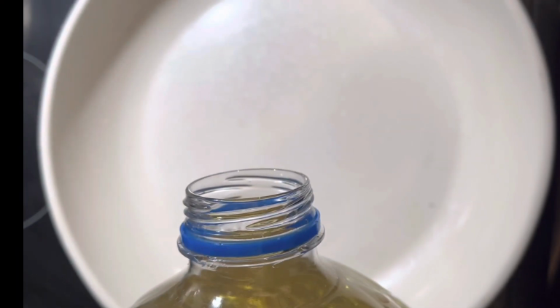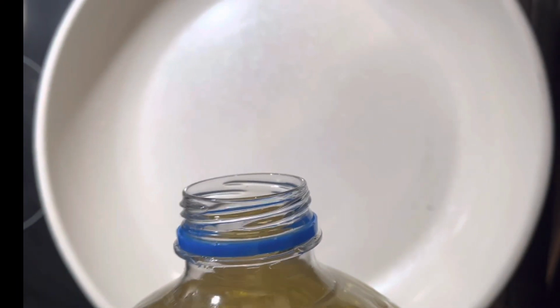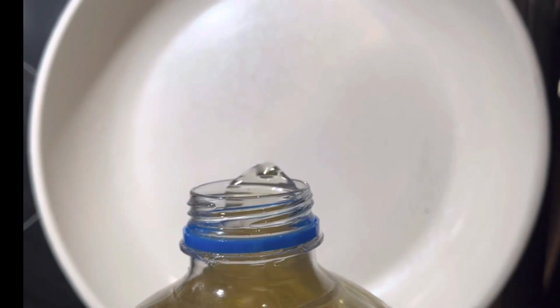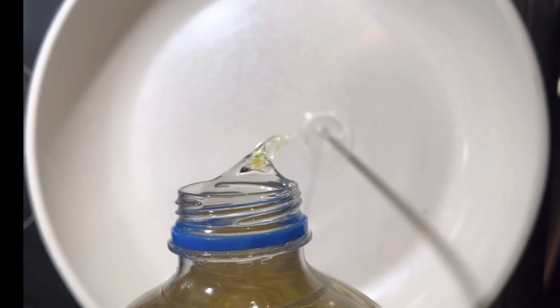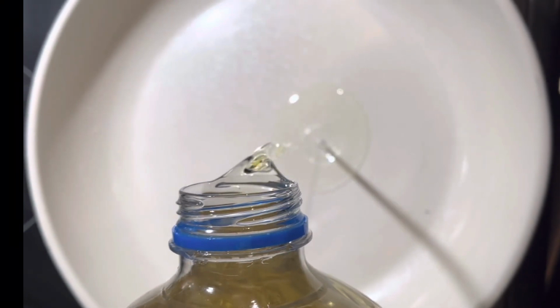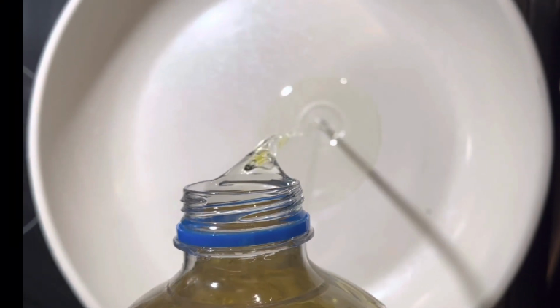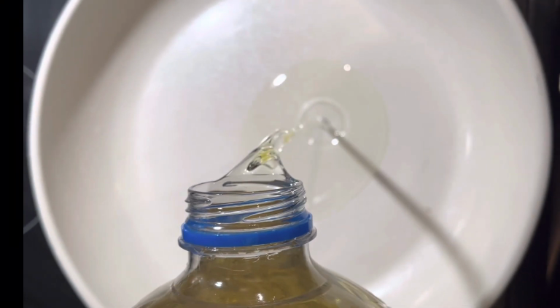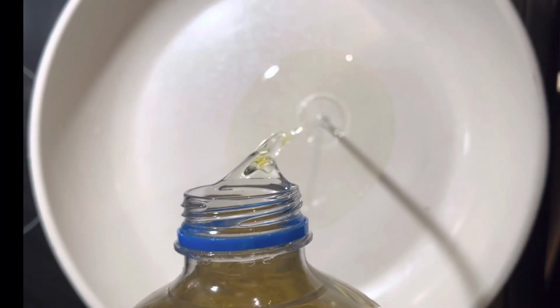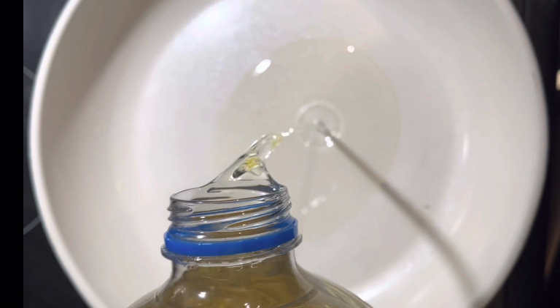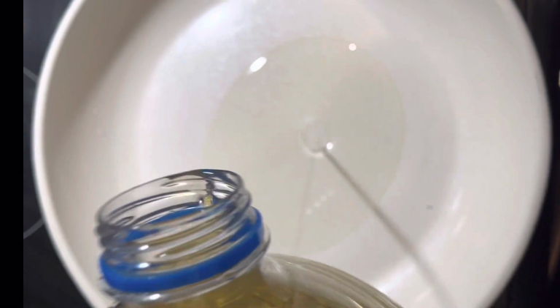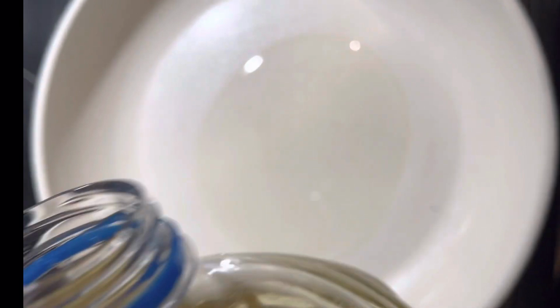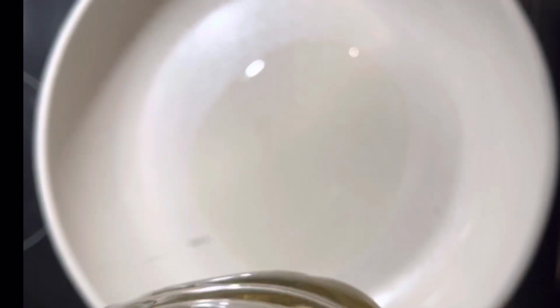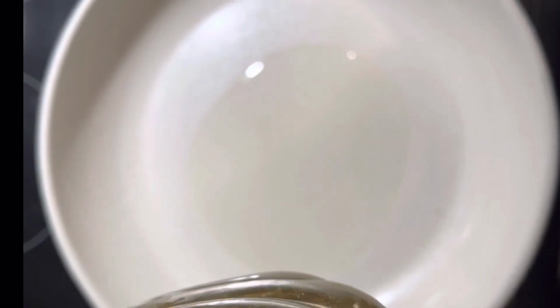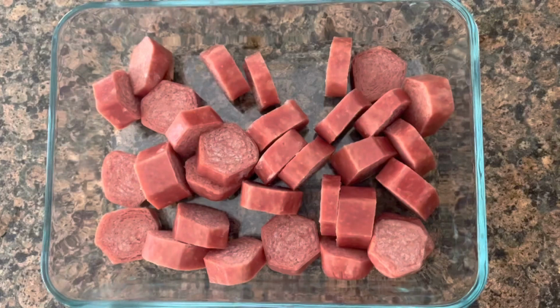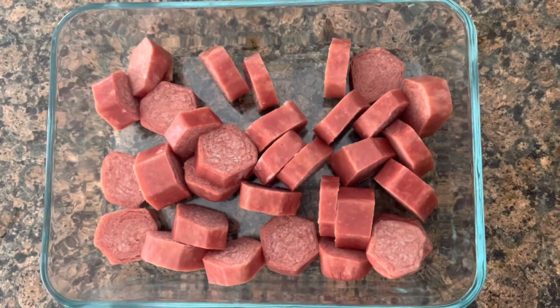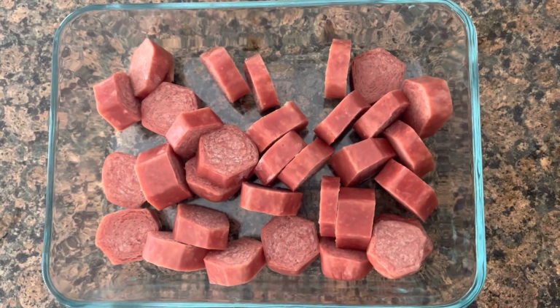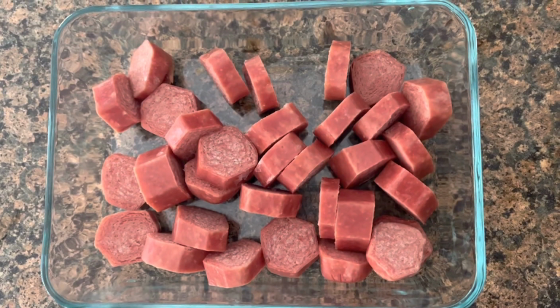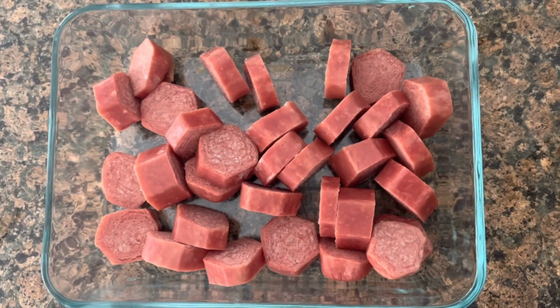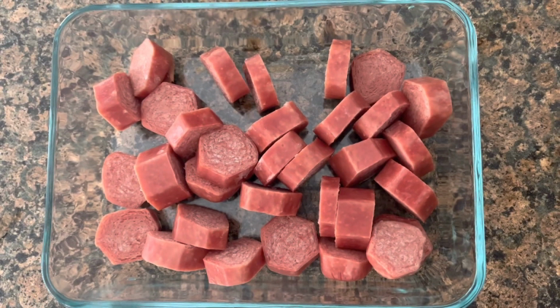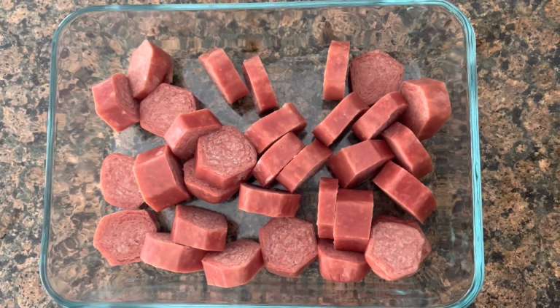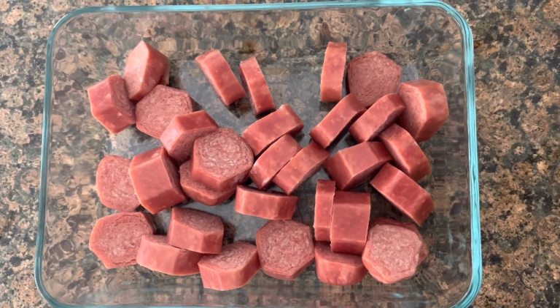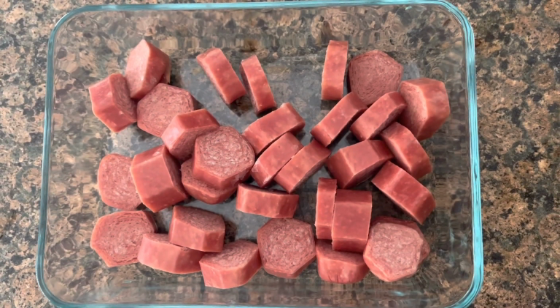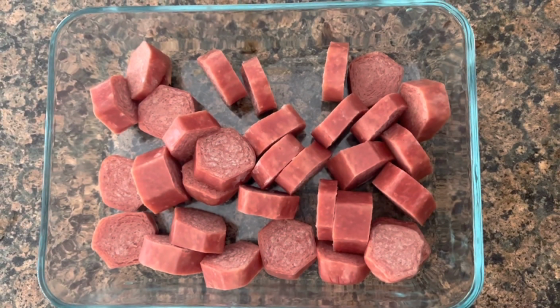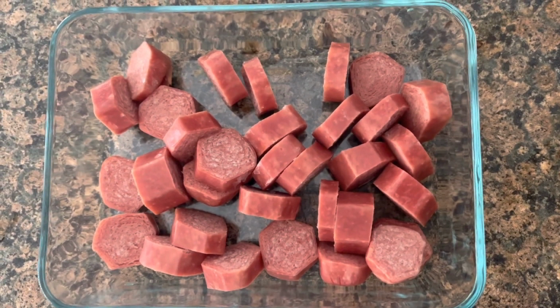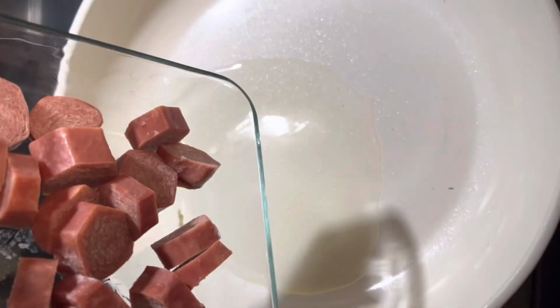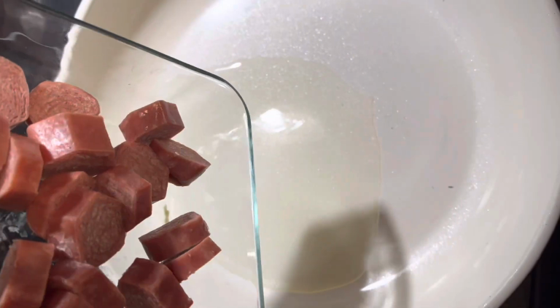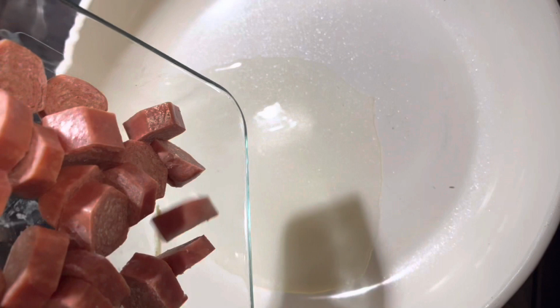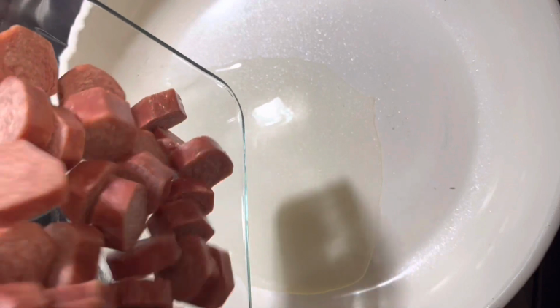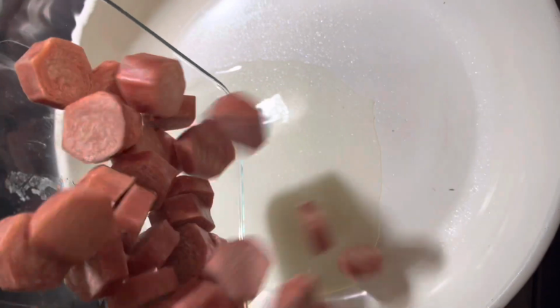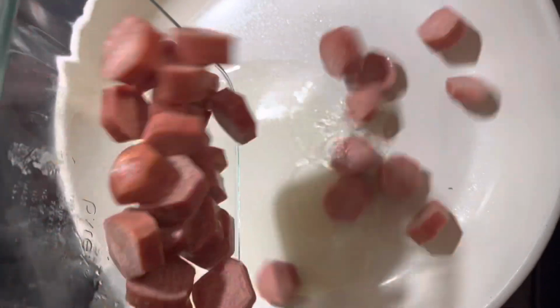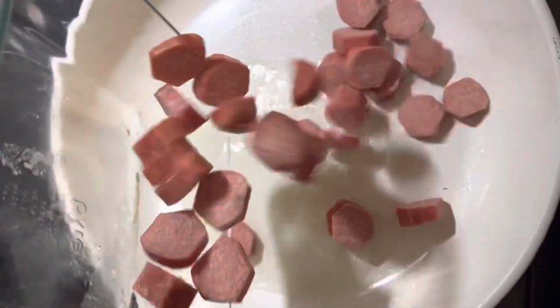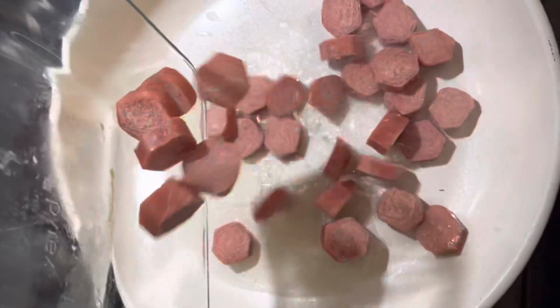In a pan on the stove, I put some vegetable oil. Then I got some sausages and cut them into small pieces. Next, I put the cut-up sausages in the oil.